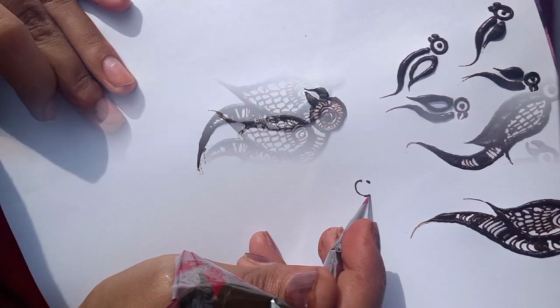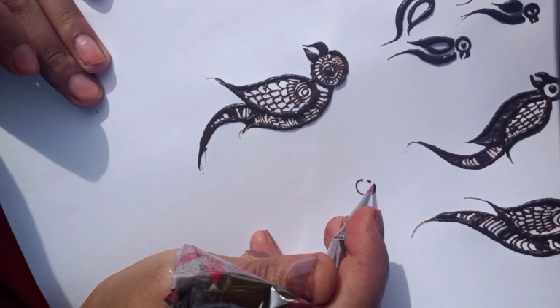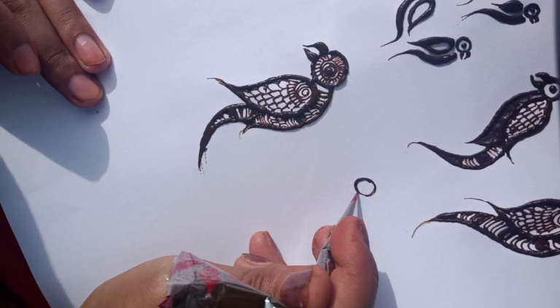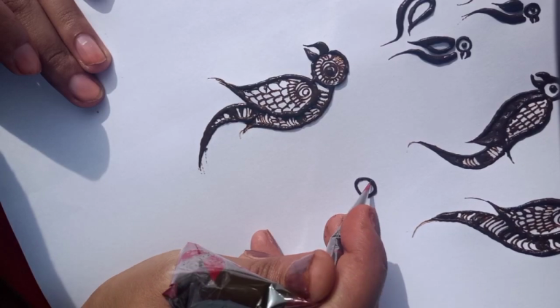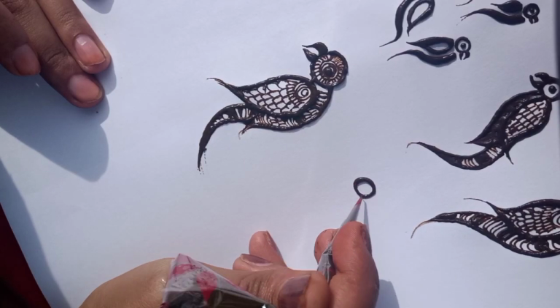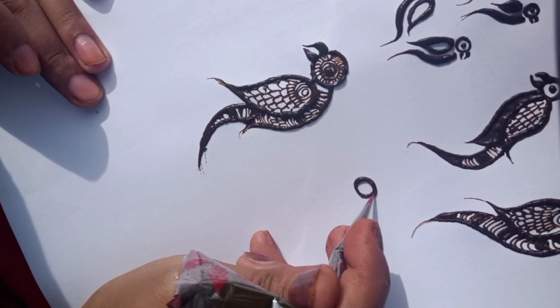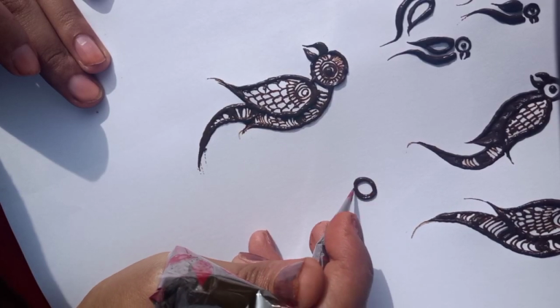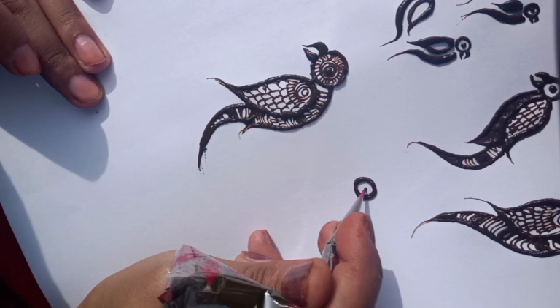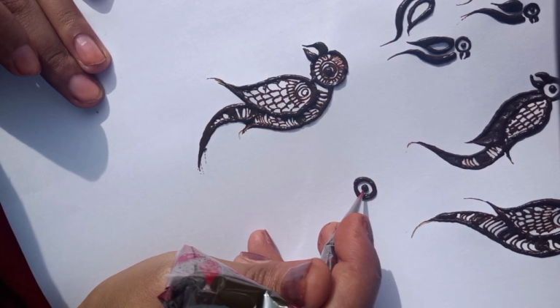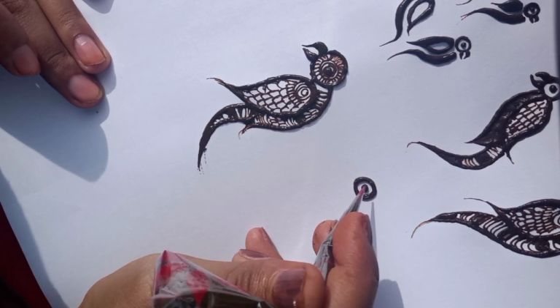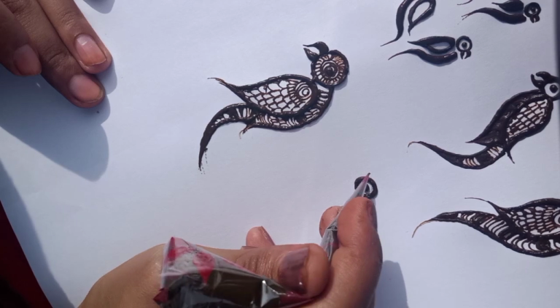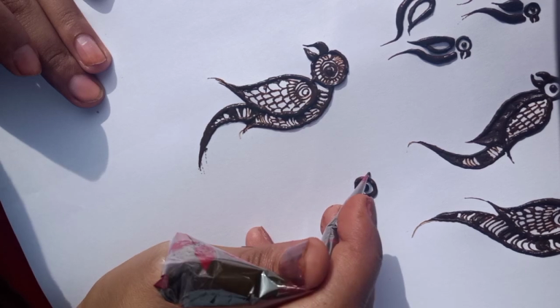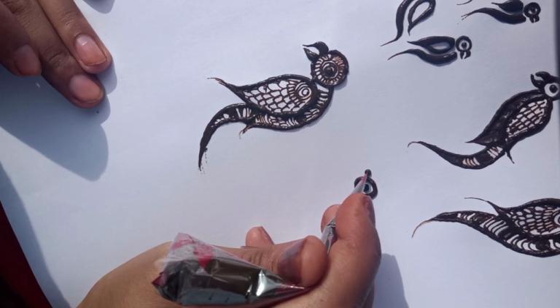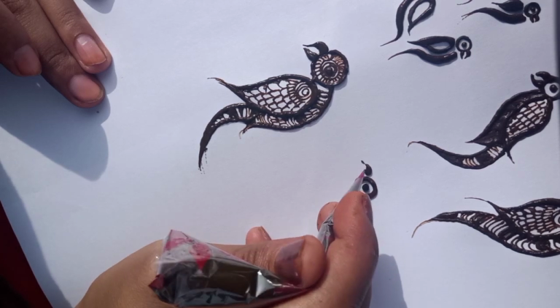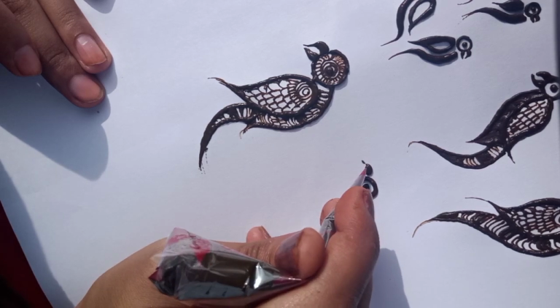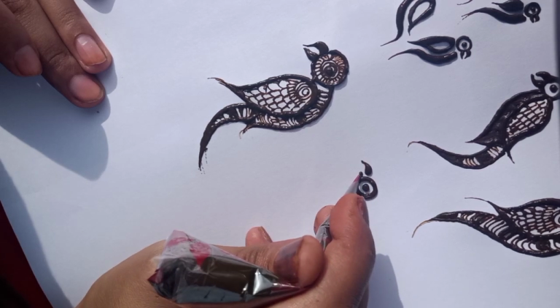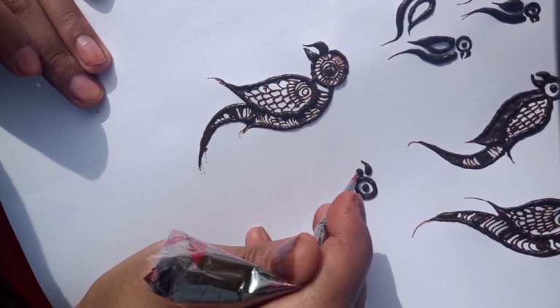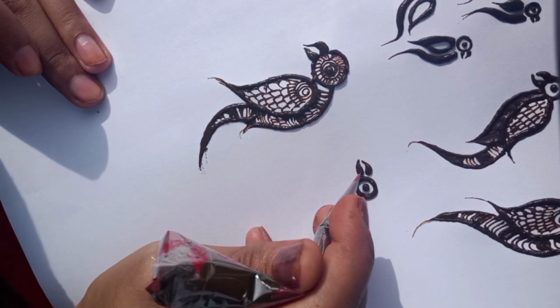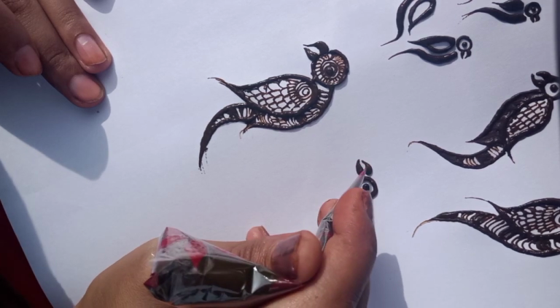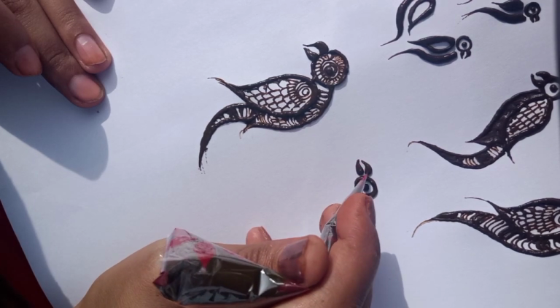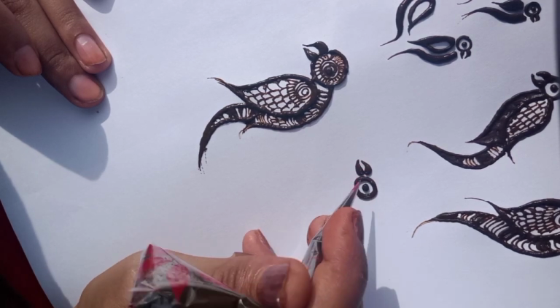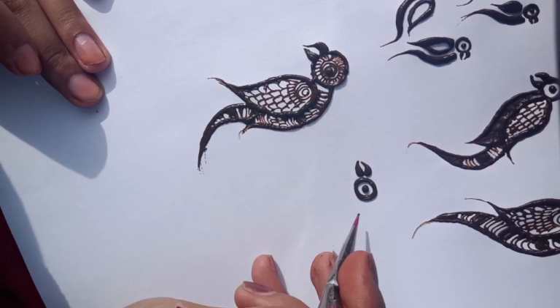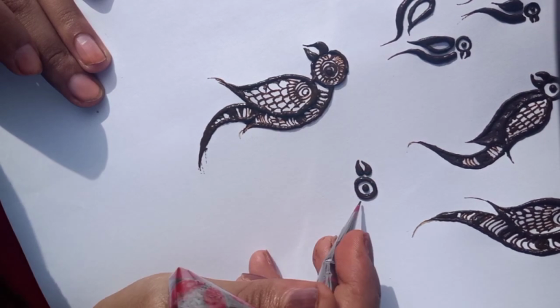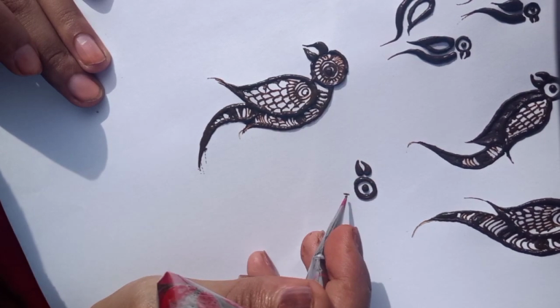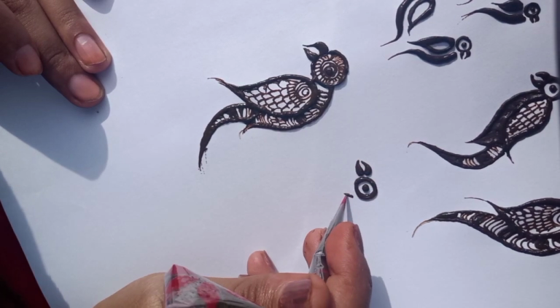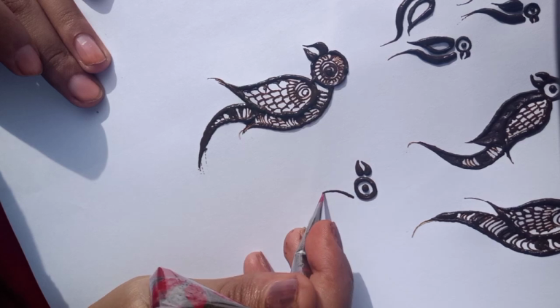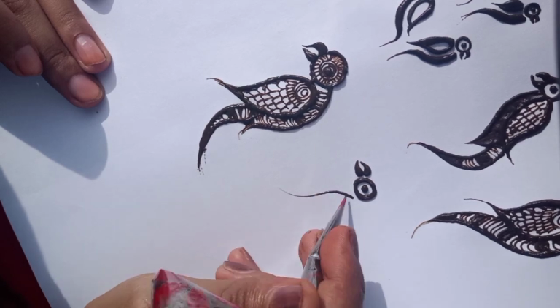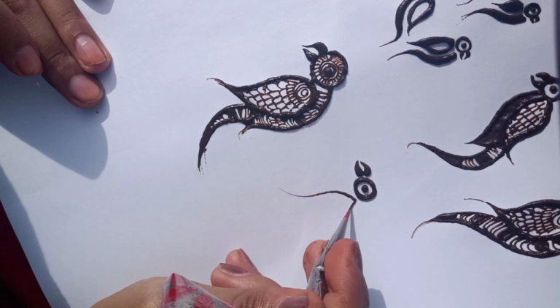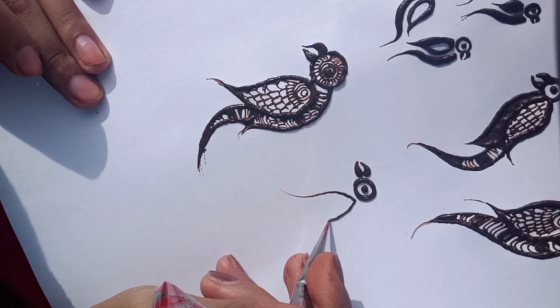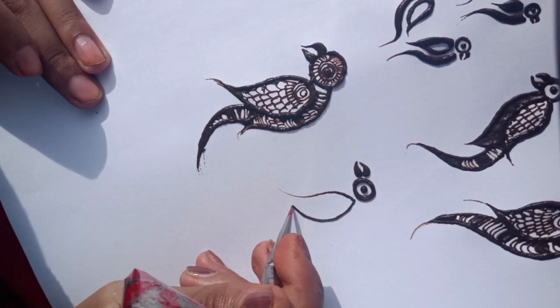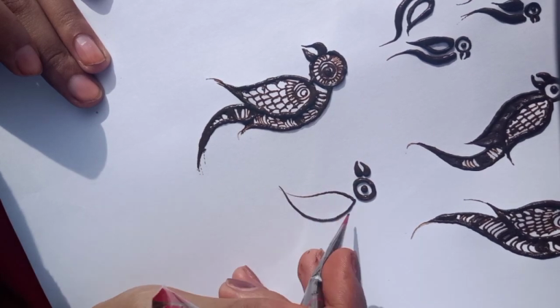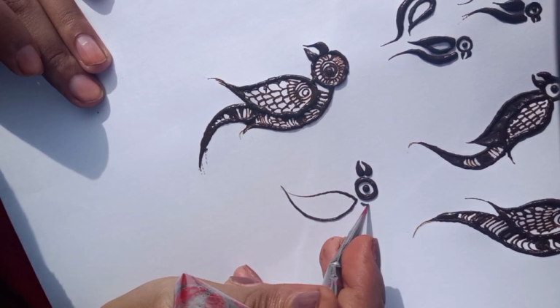Next, we are making a parrot. This is the previous parrot drawn in the opposite direction. Then we have the wings. This is the front part.